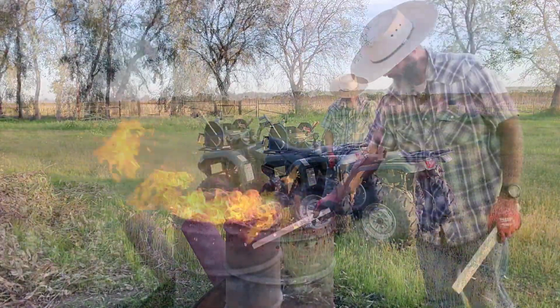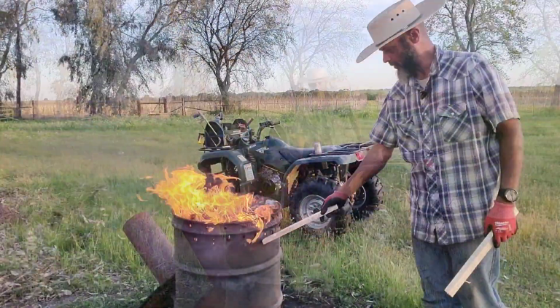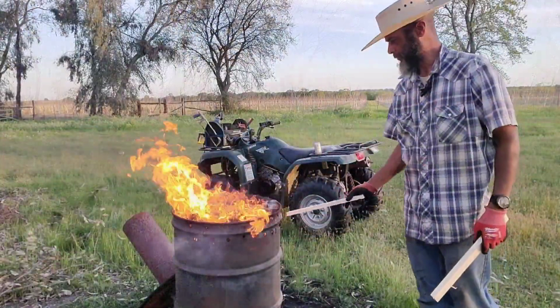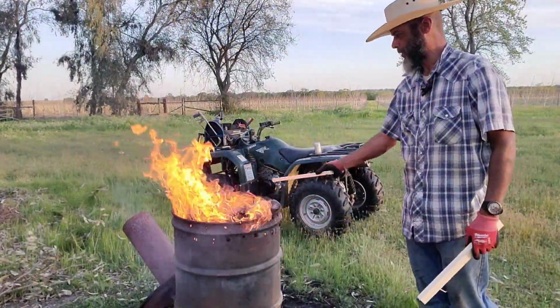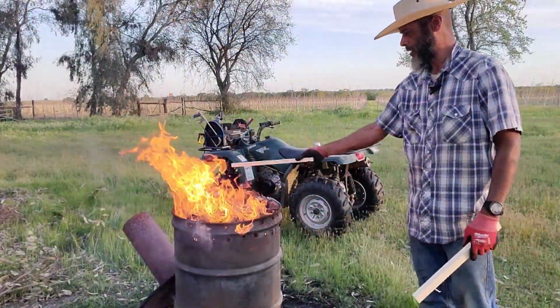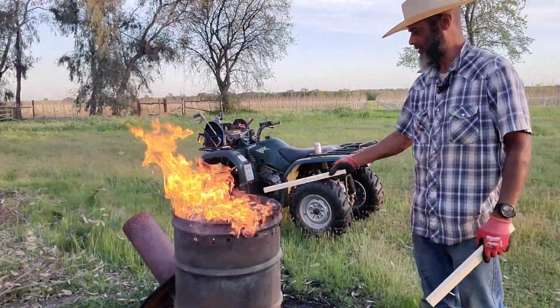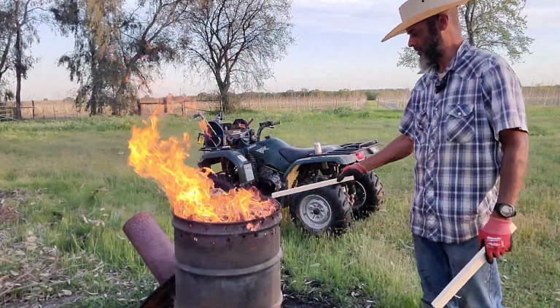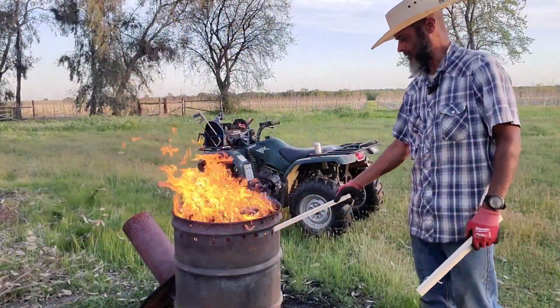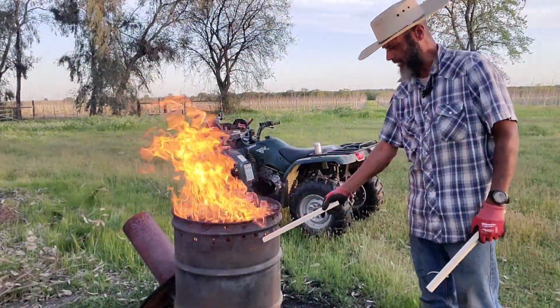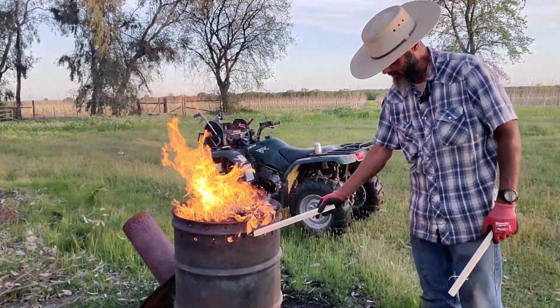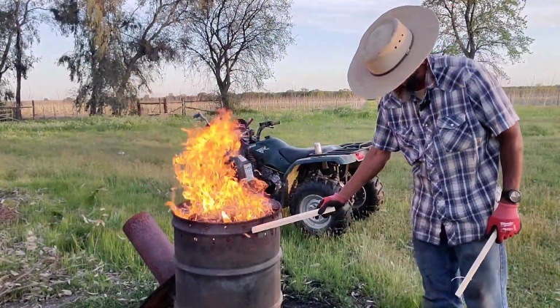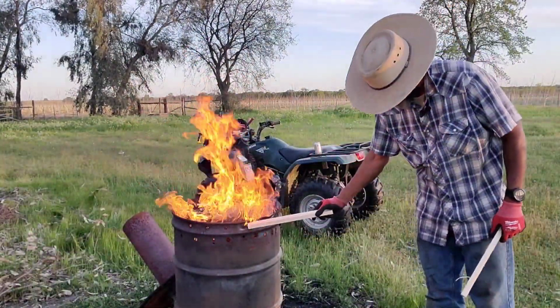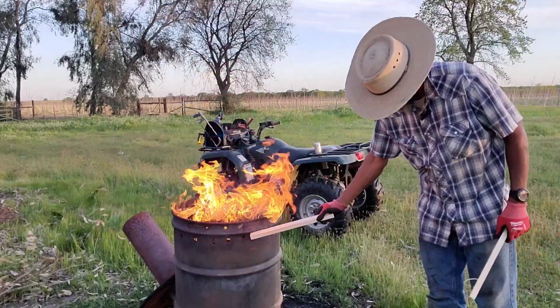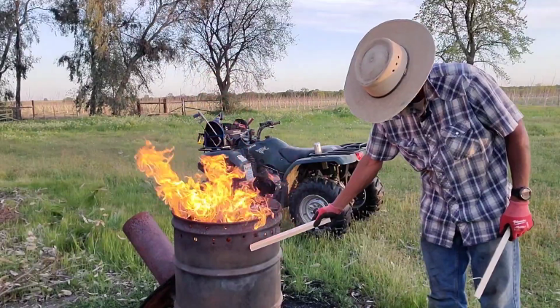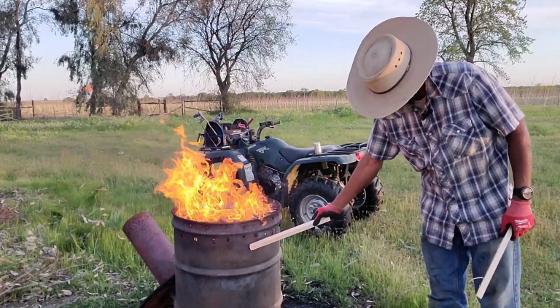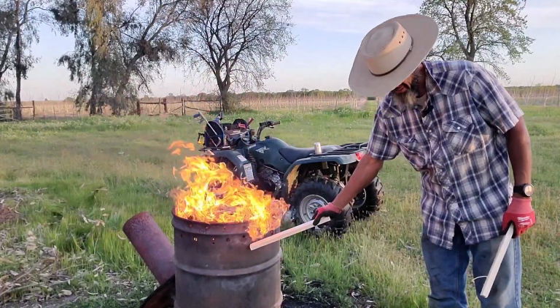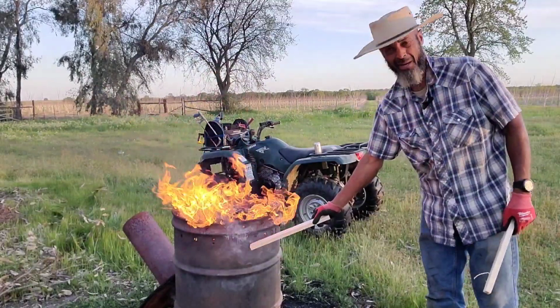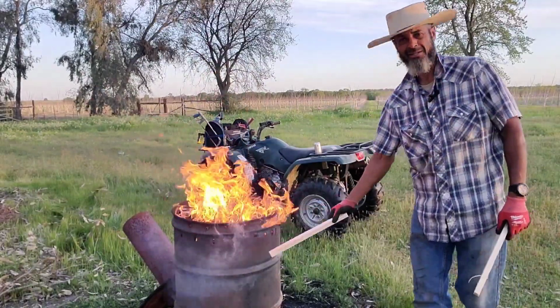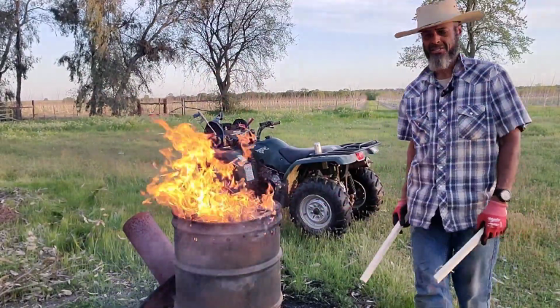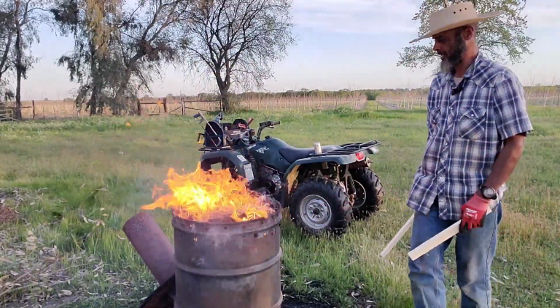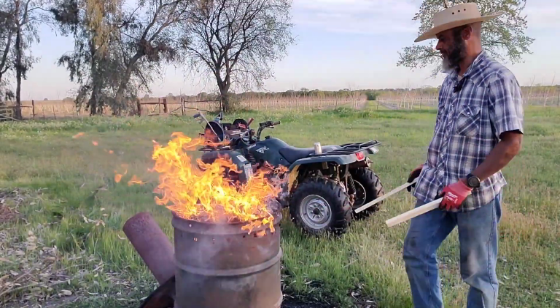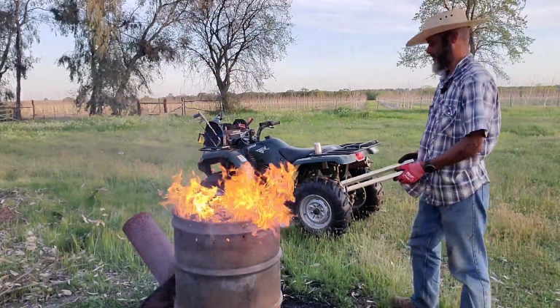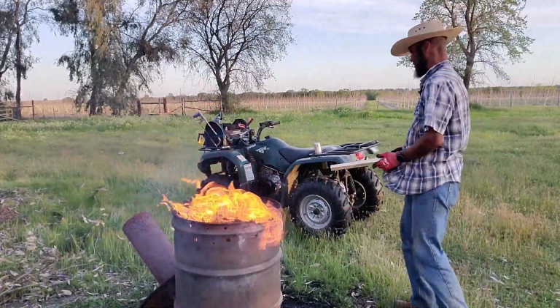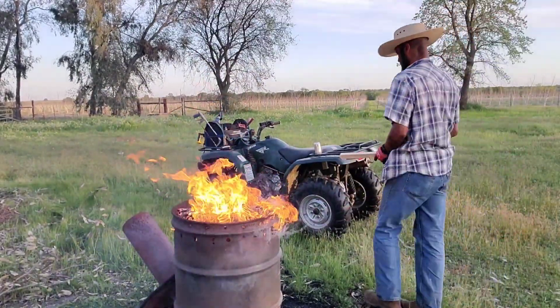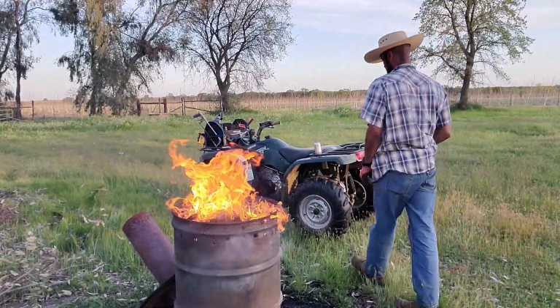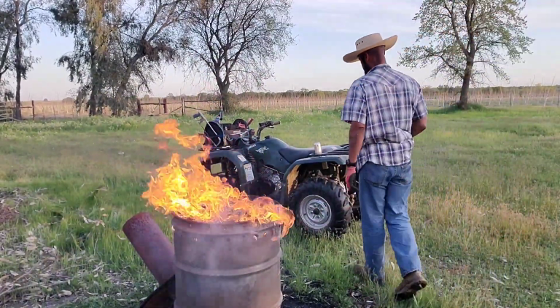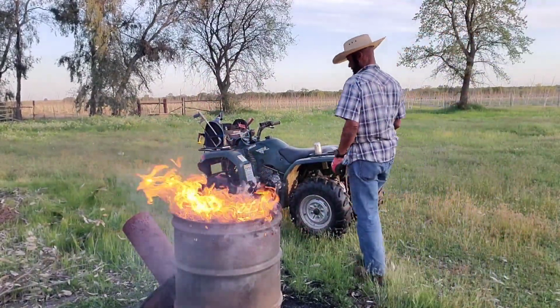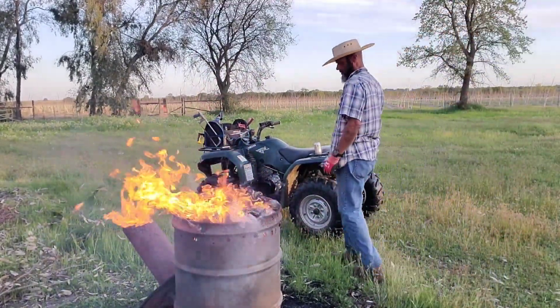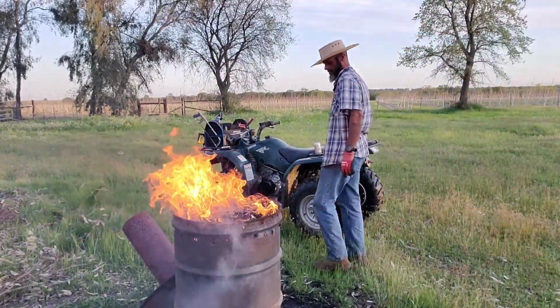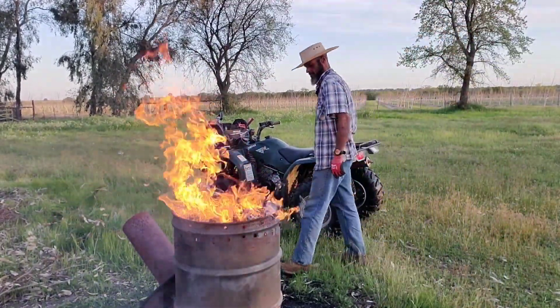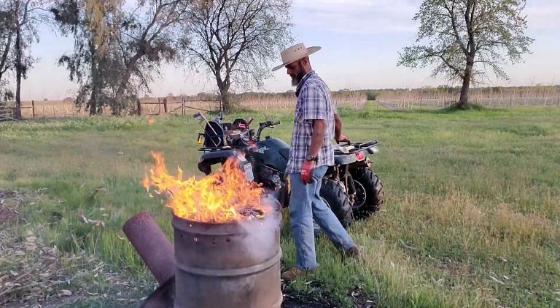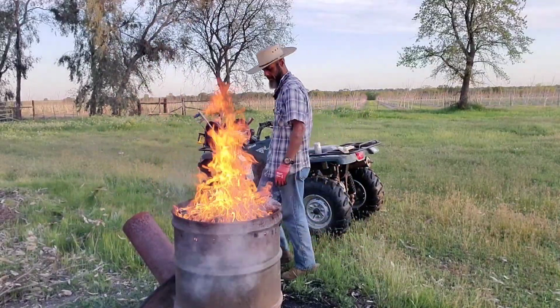Fairly well free burning — all of this material is lit and it's burning down to about a six-inch level. I'll go ahead and put the top on at that point.